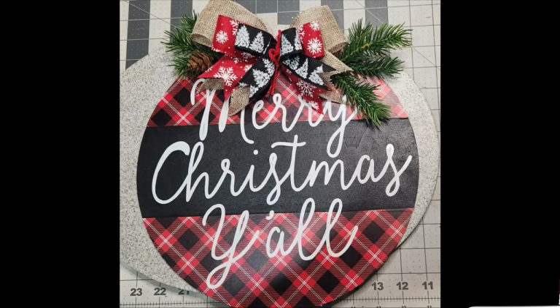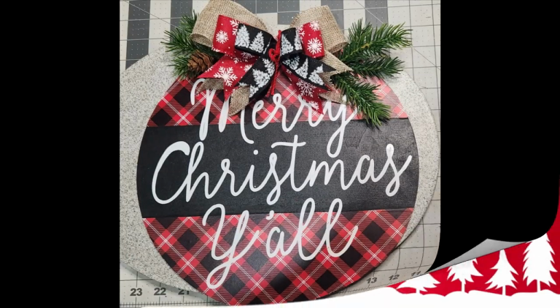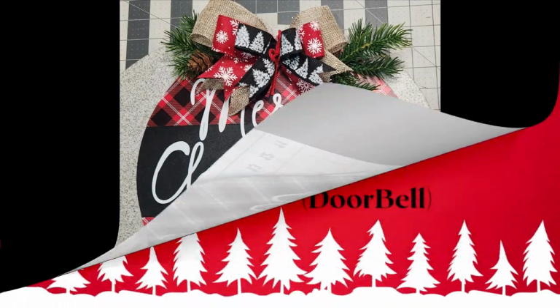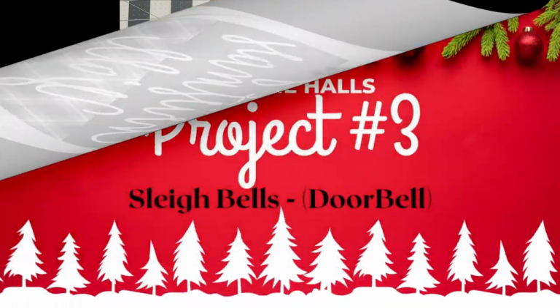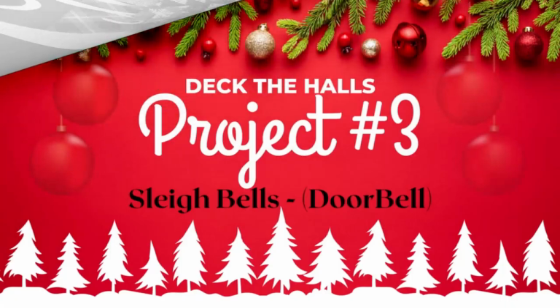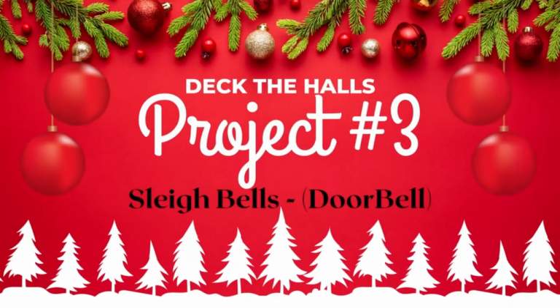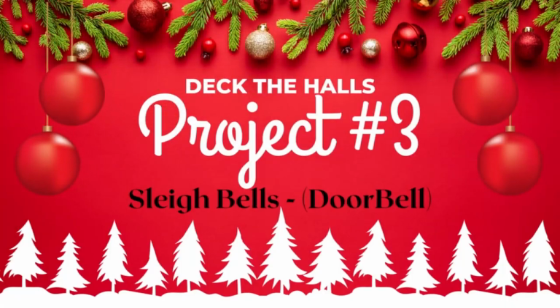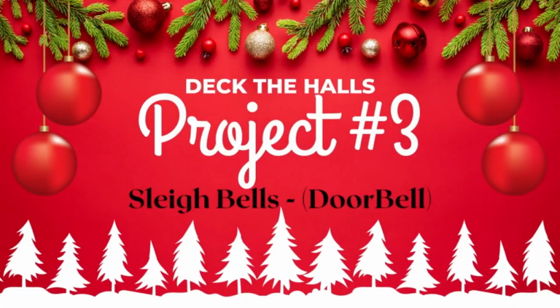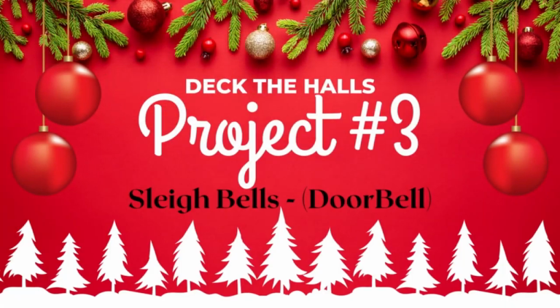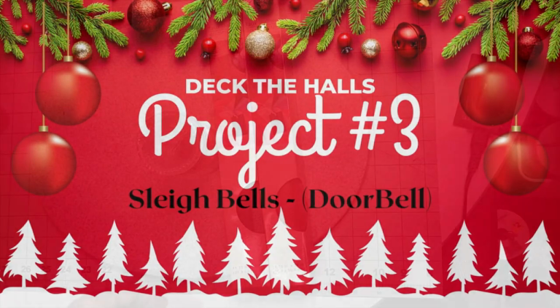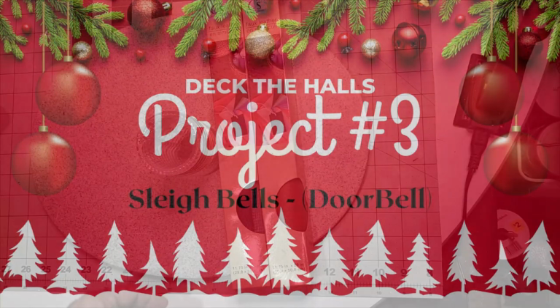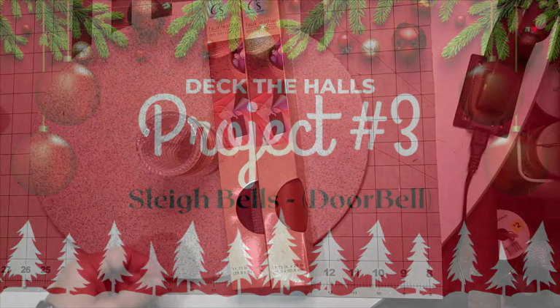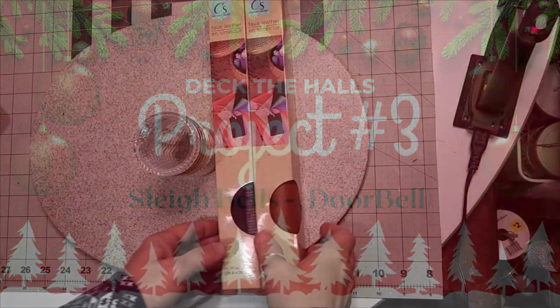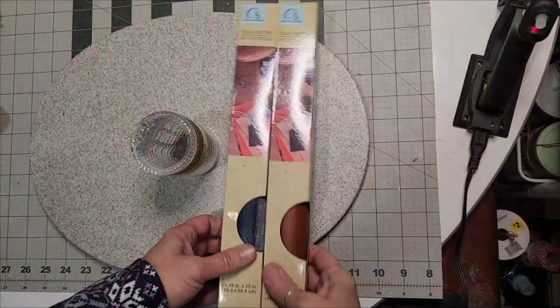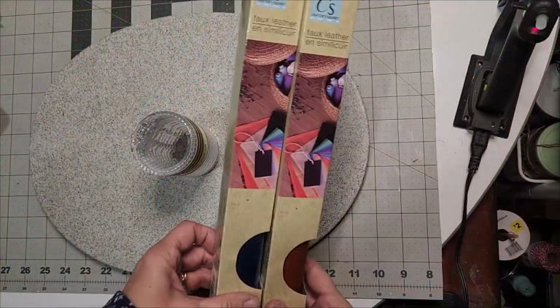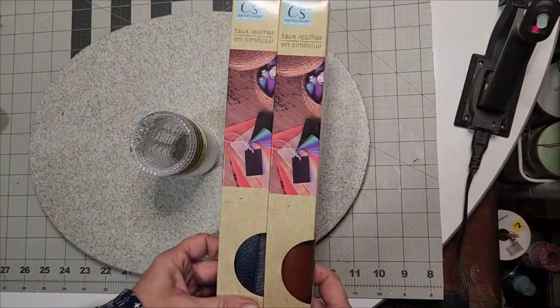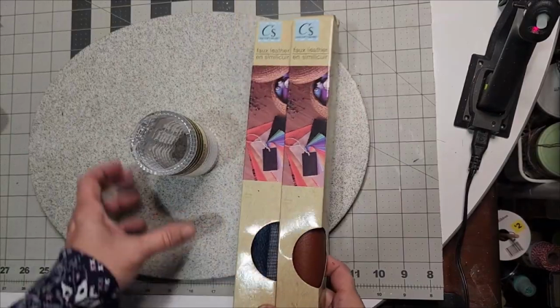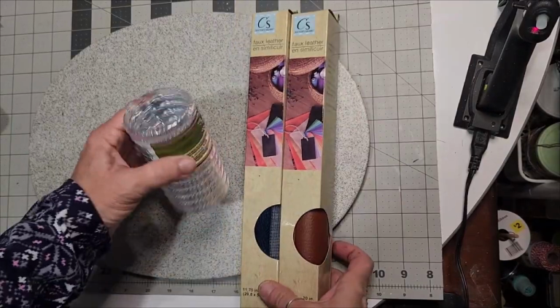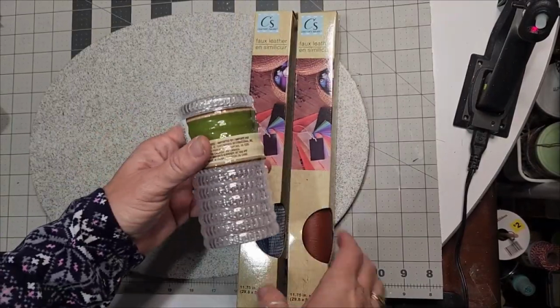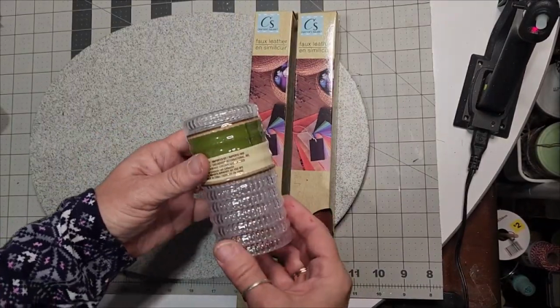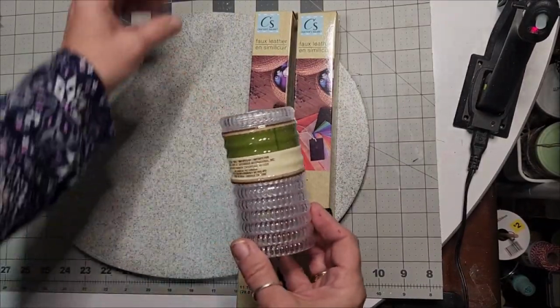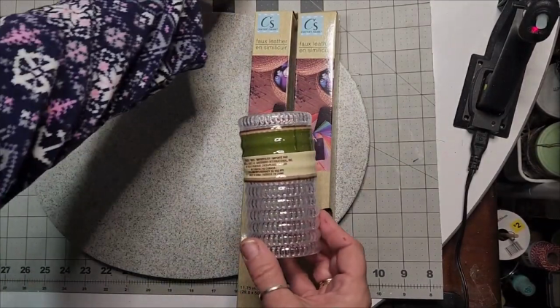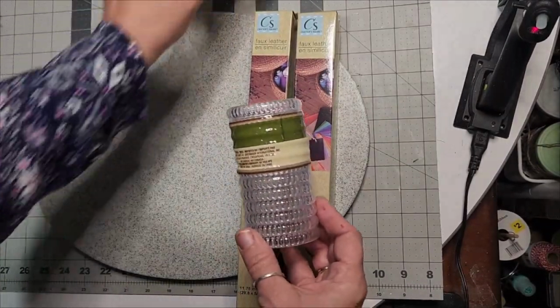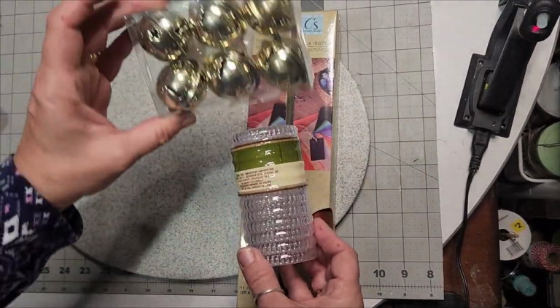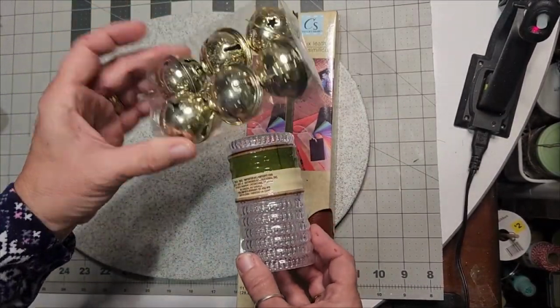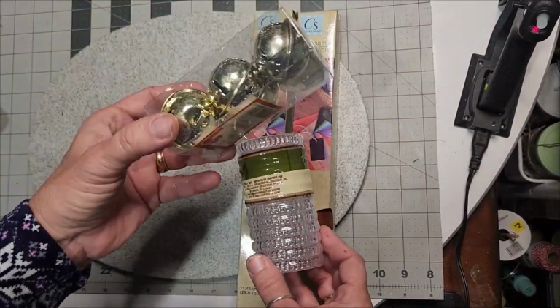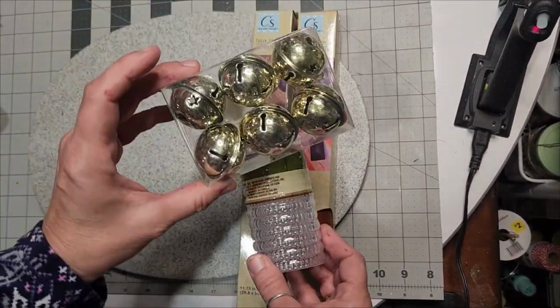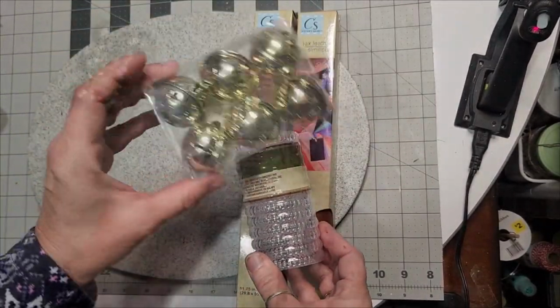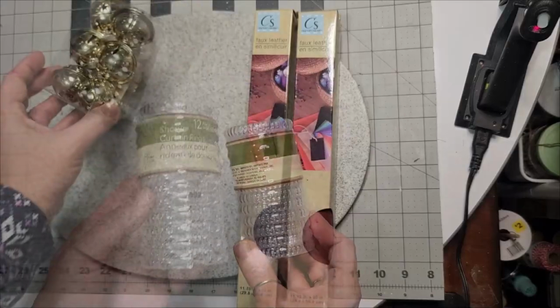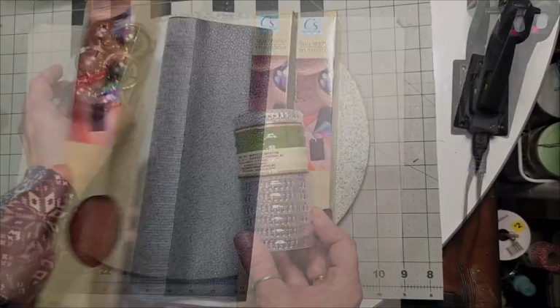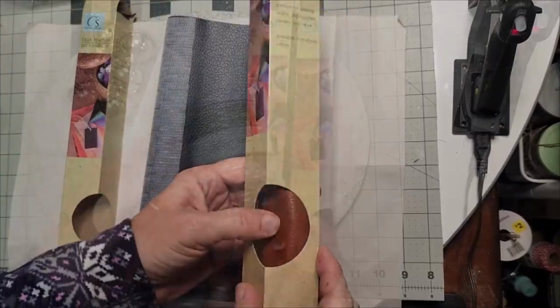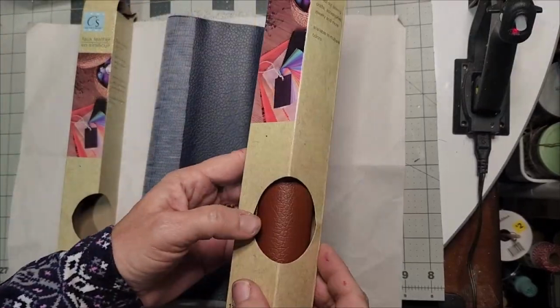Glue it into place and voila — you now have your front door sign. It's just gorgeous. Now in project number three, we must have sleigh bells to deck the halls for our doorbell. We're going to use the faux leather from Dollar Tree, the shower rings from Dollar Tree, and these jingle bells.